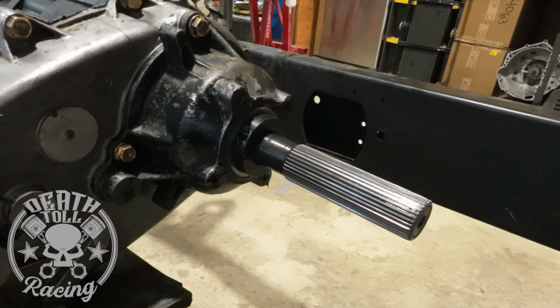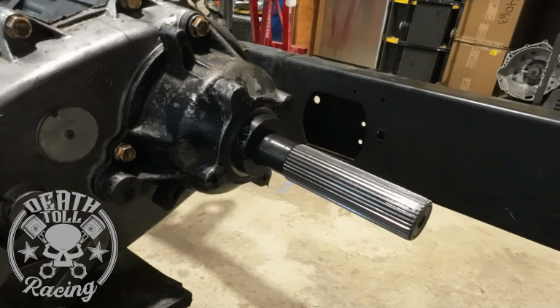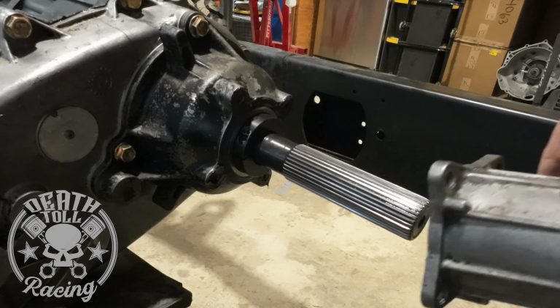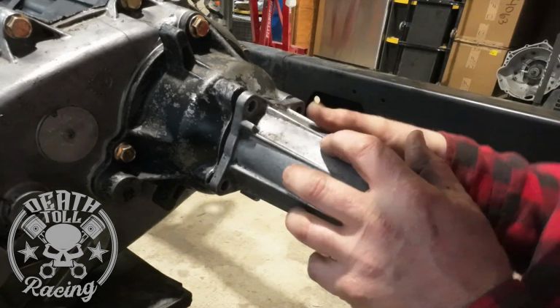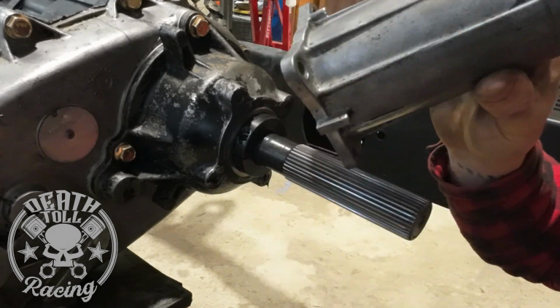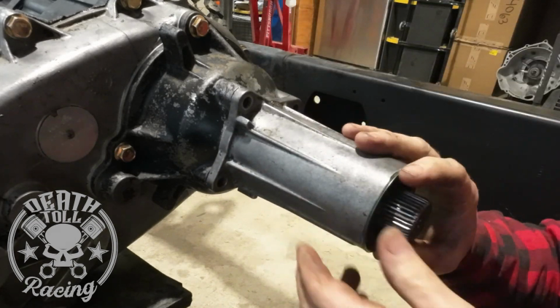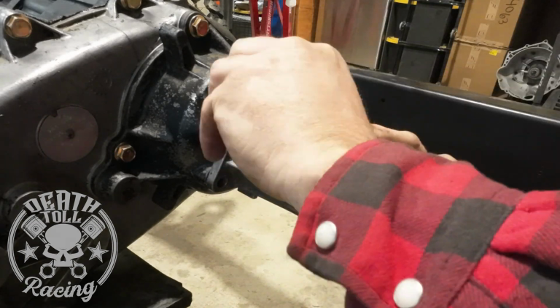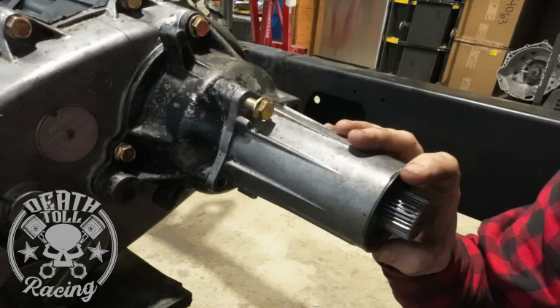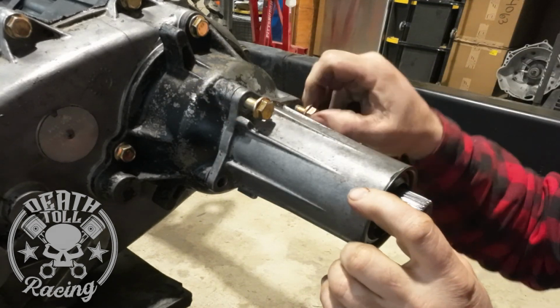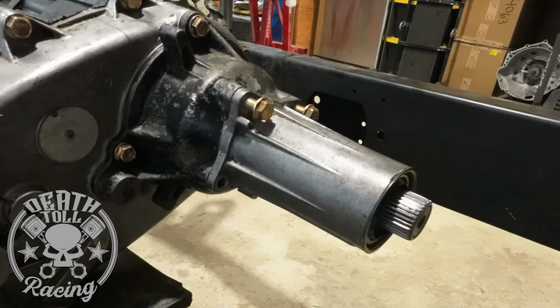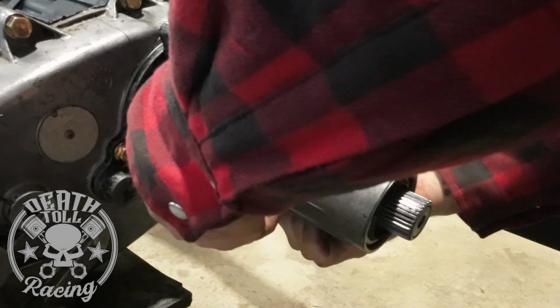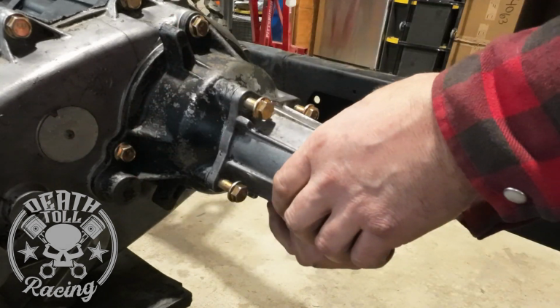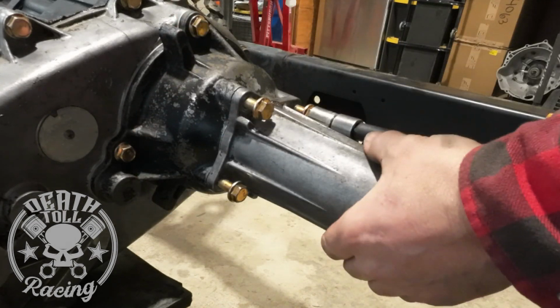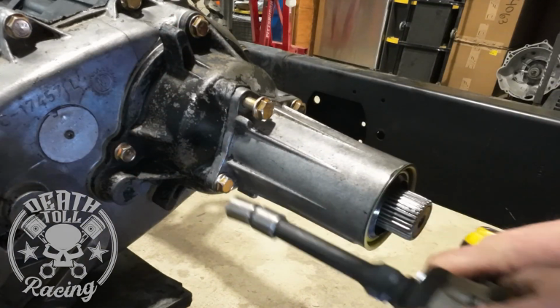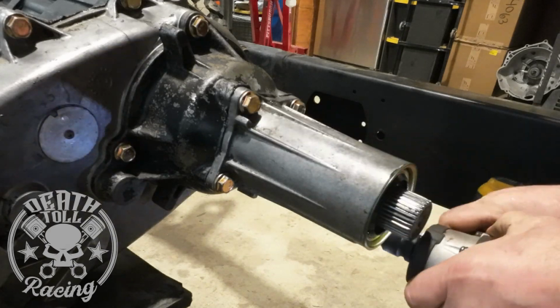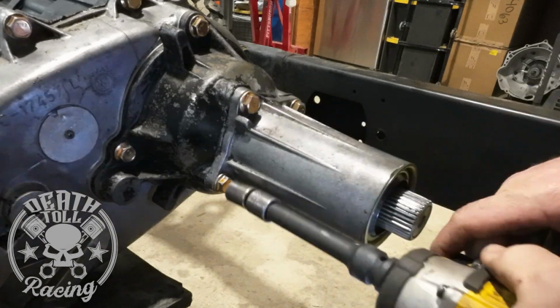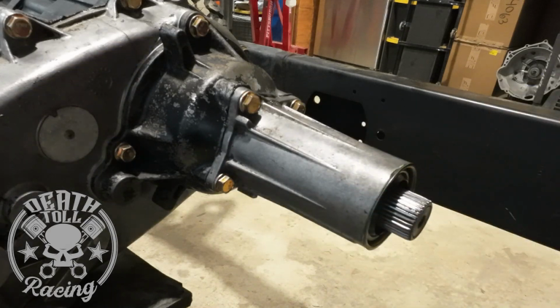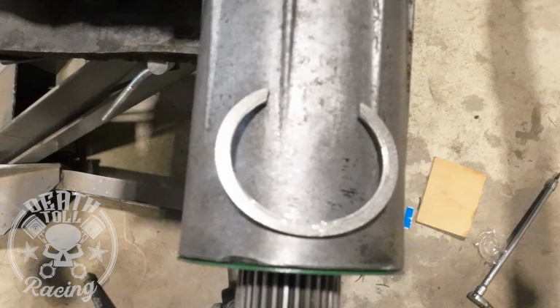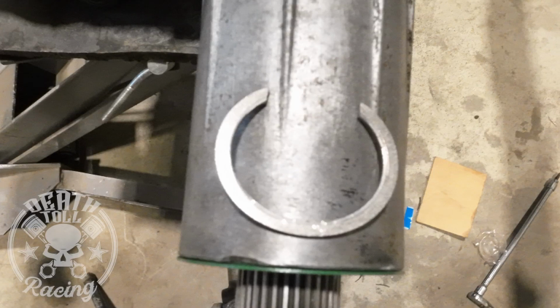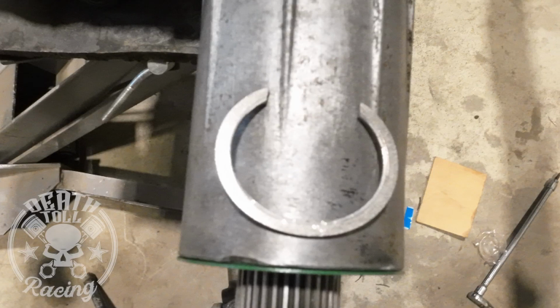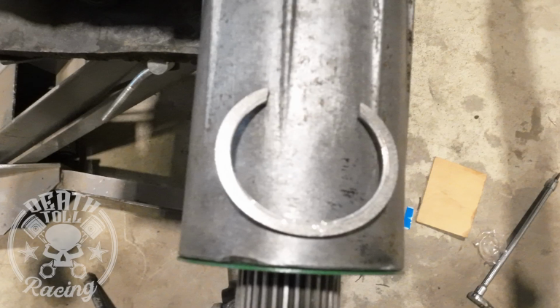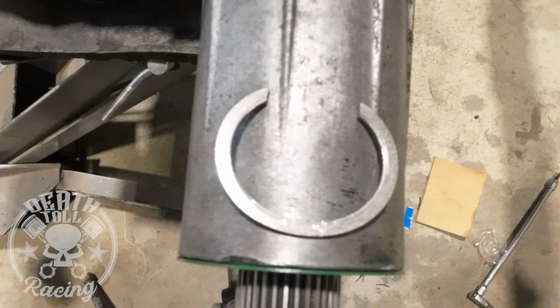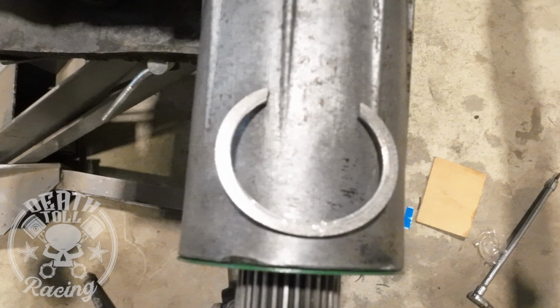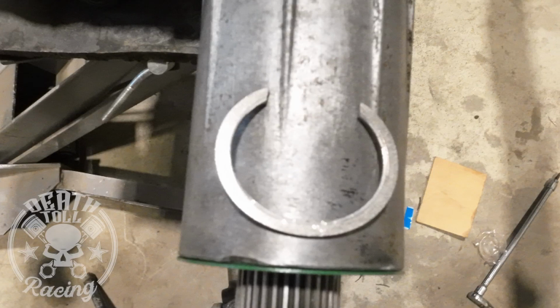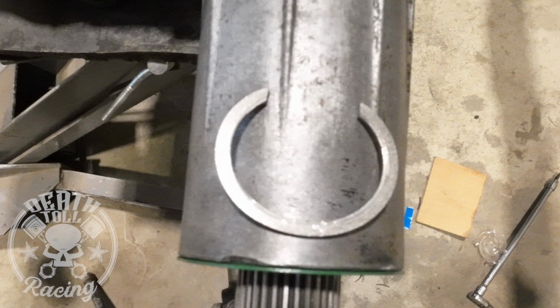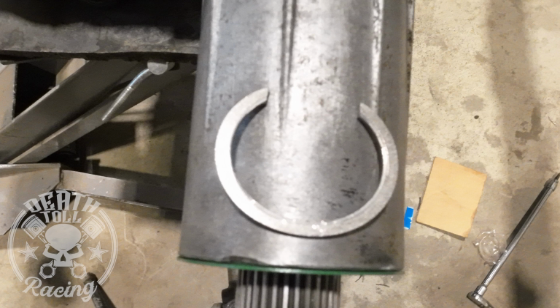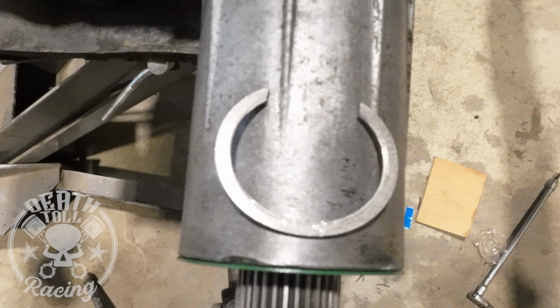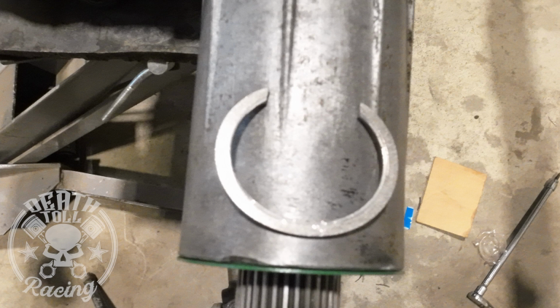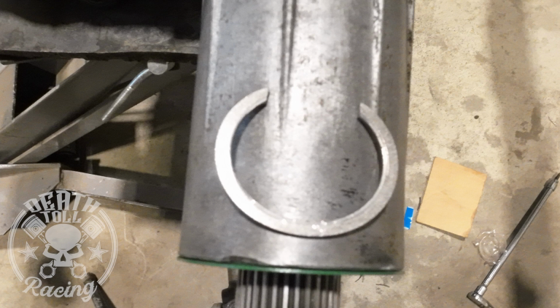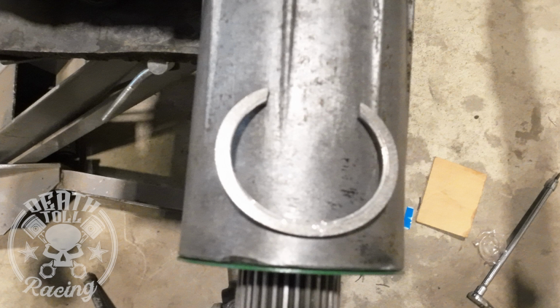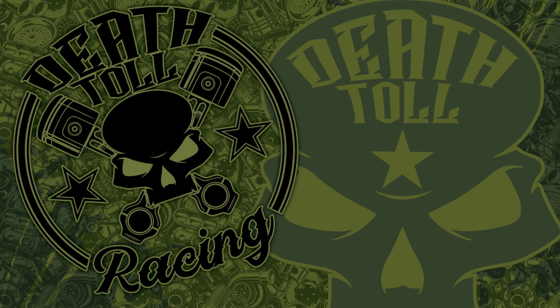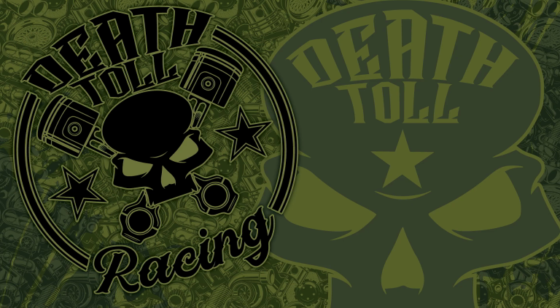They give you some gasket maker to redo the seal — there's a lug that you just have pointing down. Install your bolts, put your driveline back in, top off your fluid, and you are good to go. There's my overstretched piece-of-crap snap ring that I was very mean to getting off.